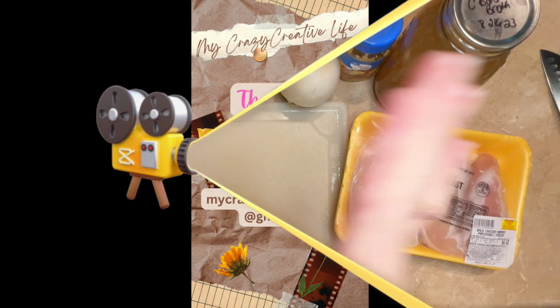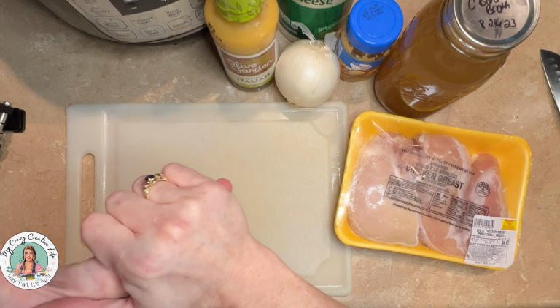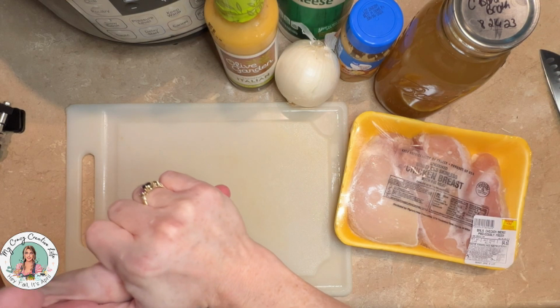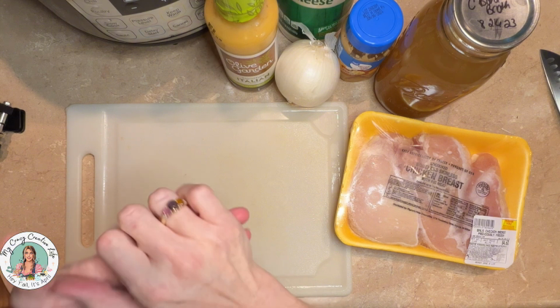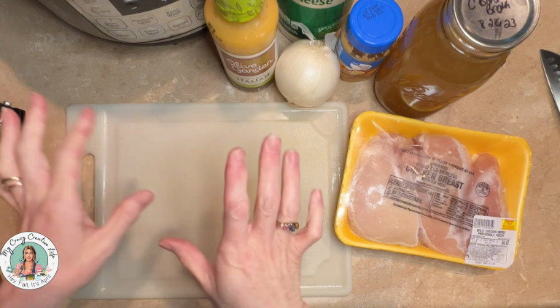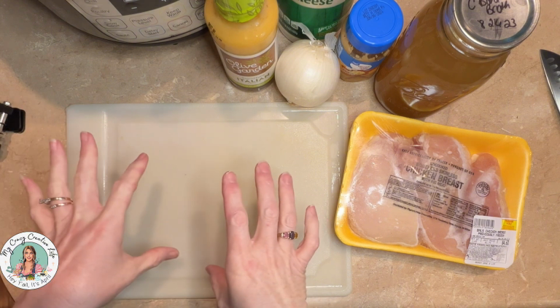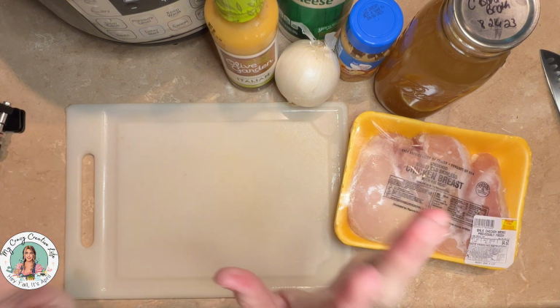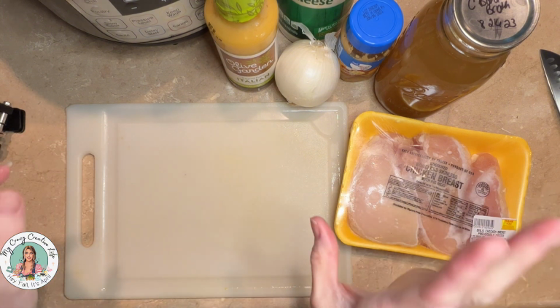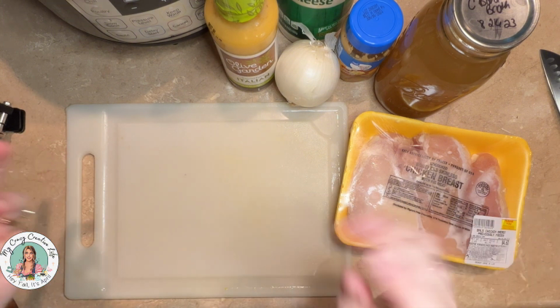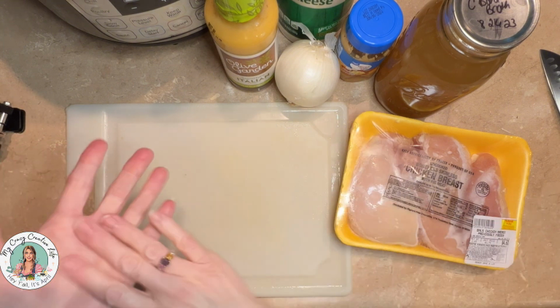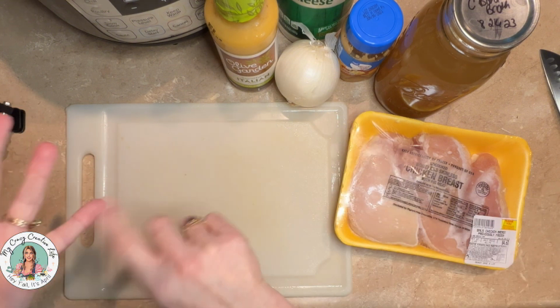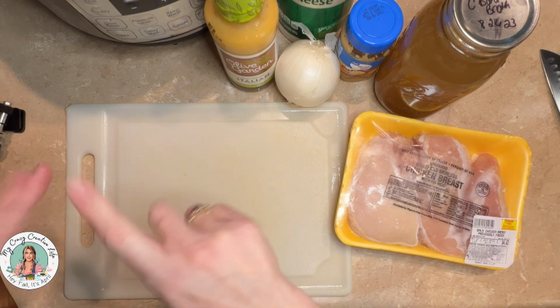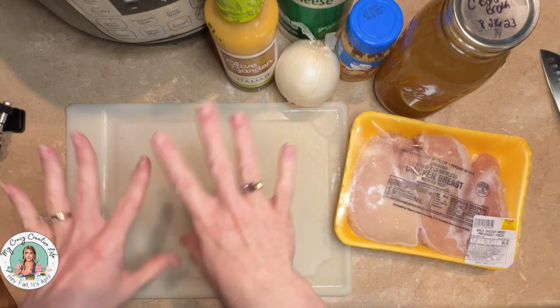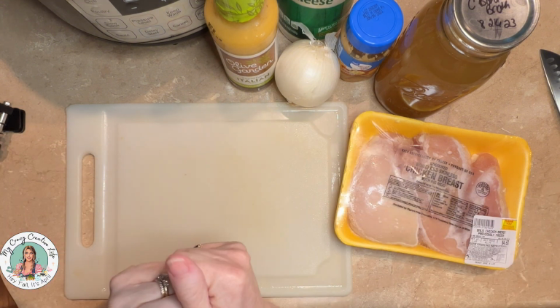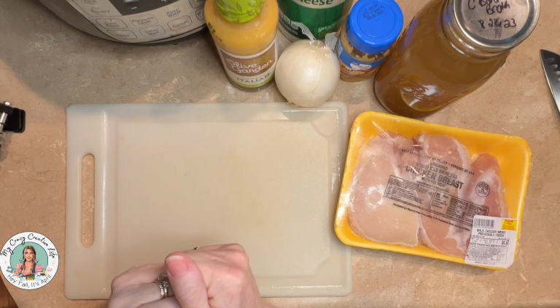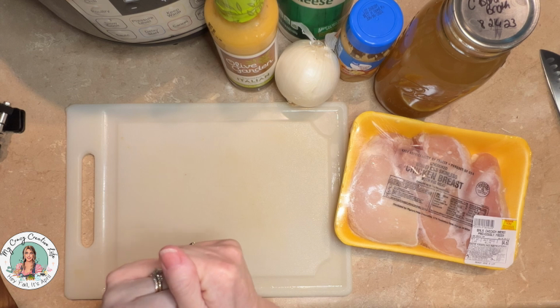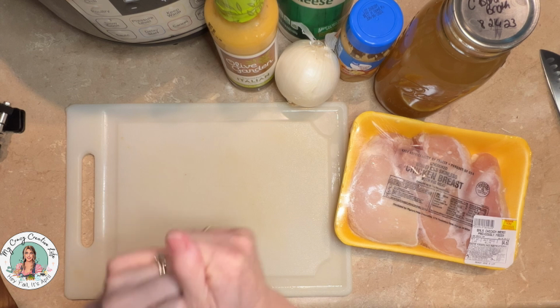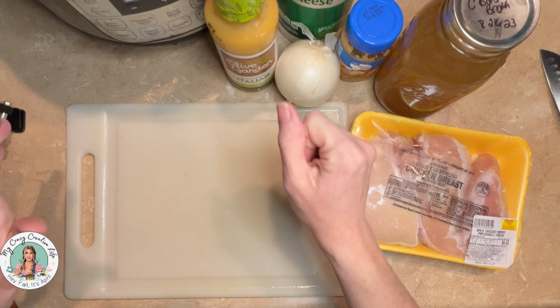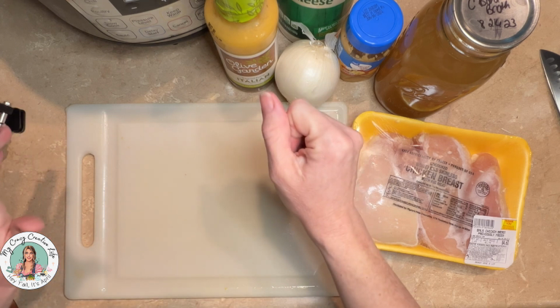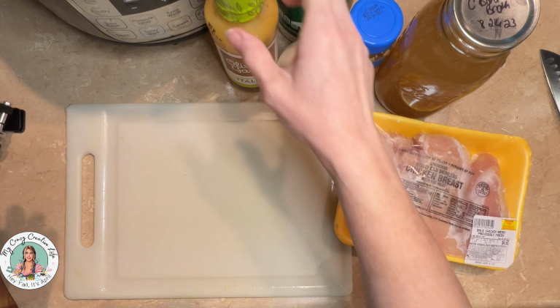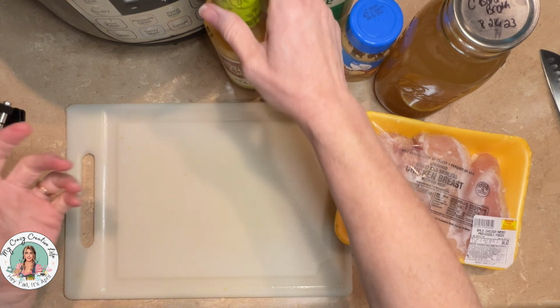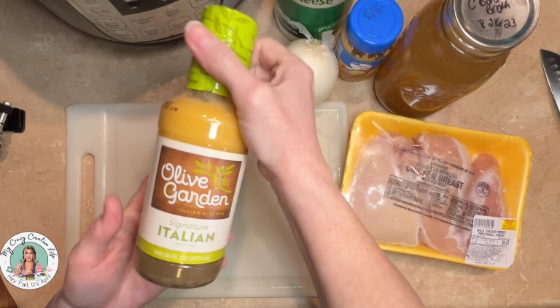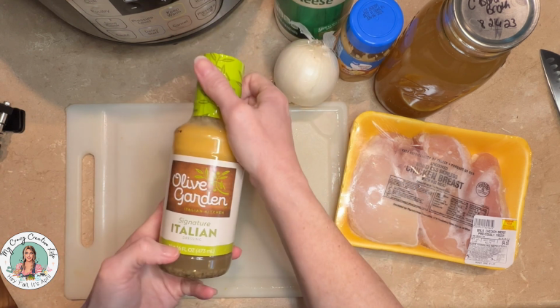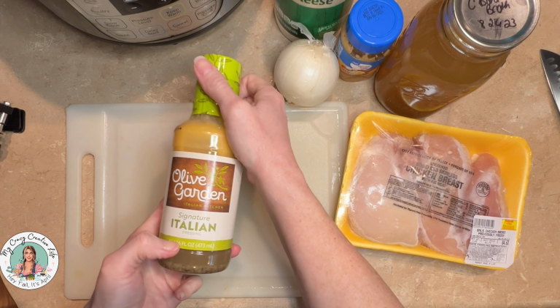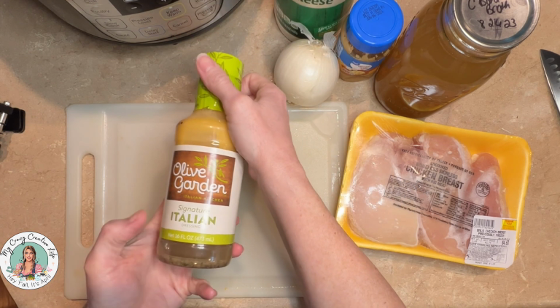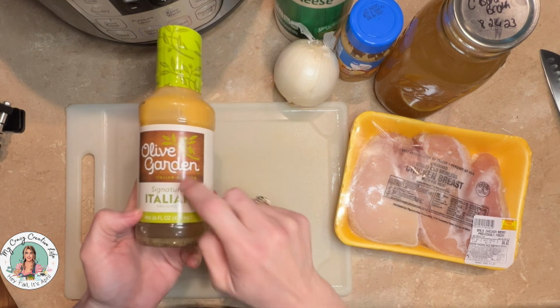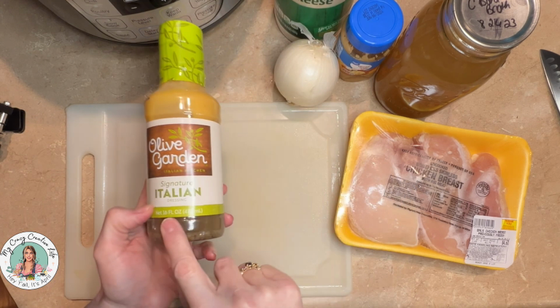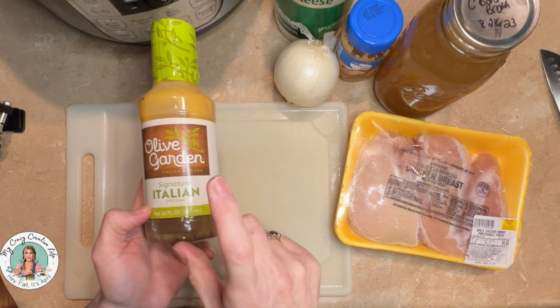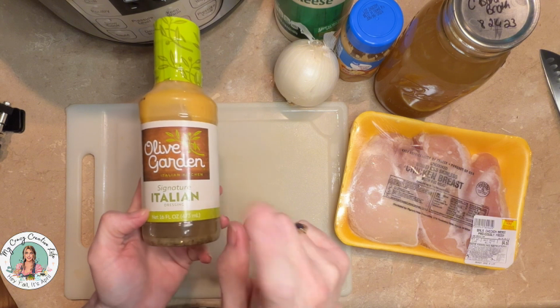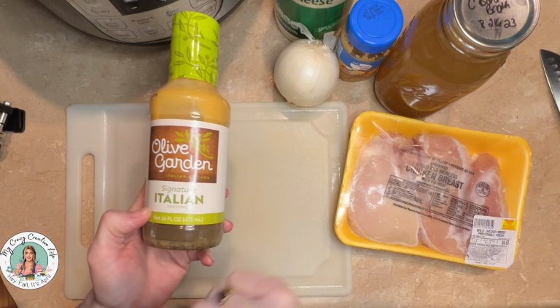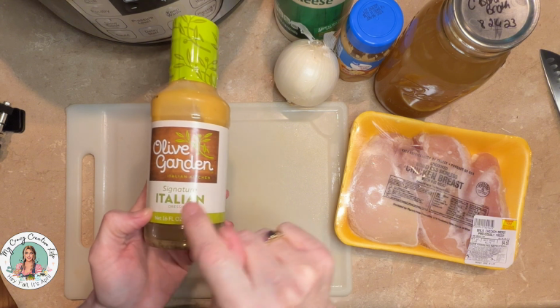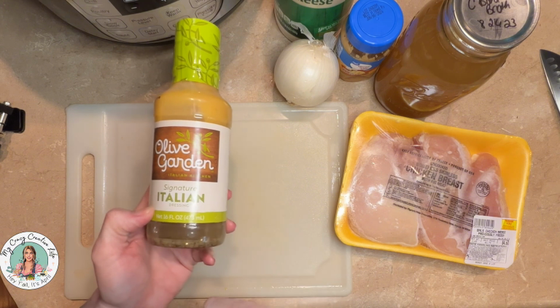So this is going to be a go-with-what-you-got meal. It's the Olive Garden chicken pasta dish, but I'm going to just go with what I've got to kind of make it. We've got a bottle of the 16-ounce Olive Garden Italian dressing.